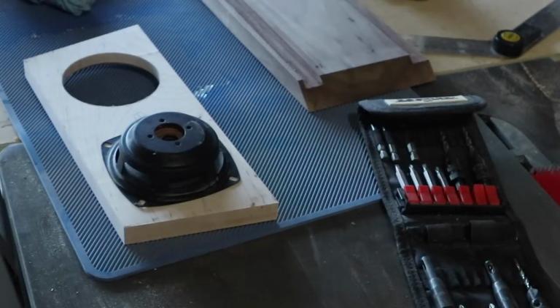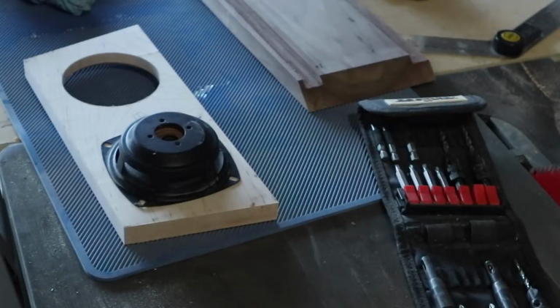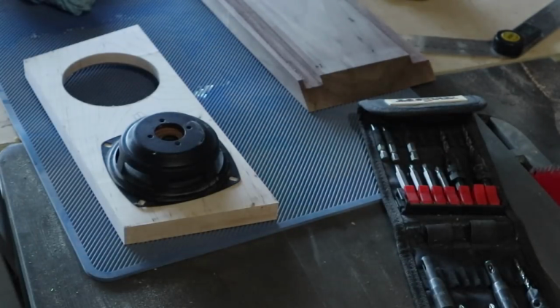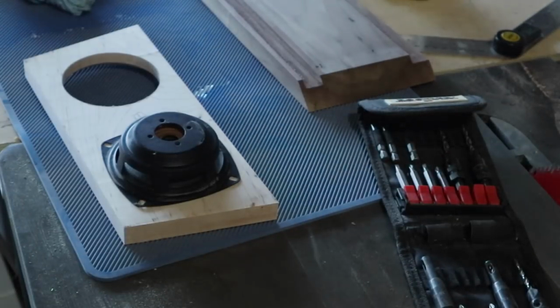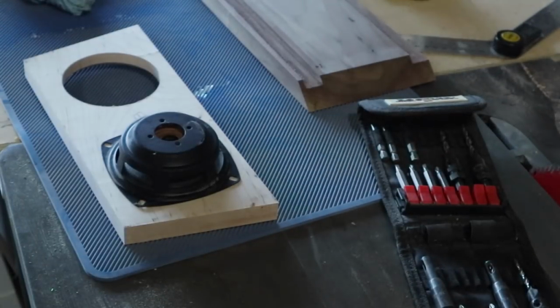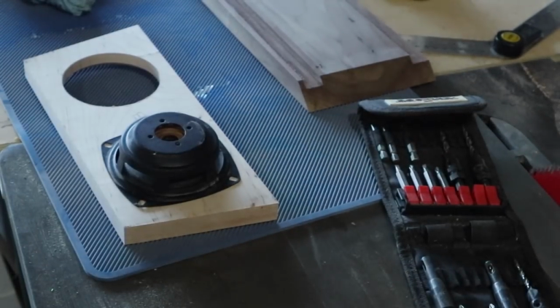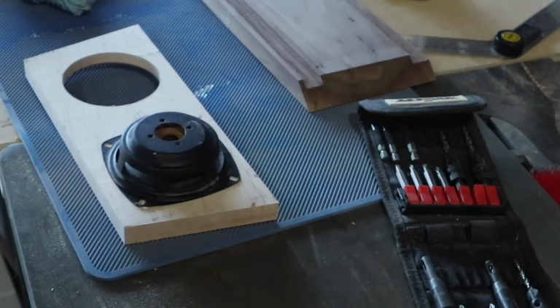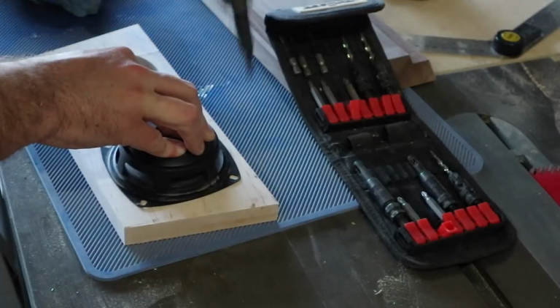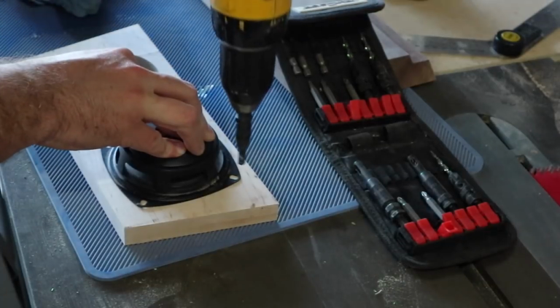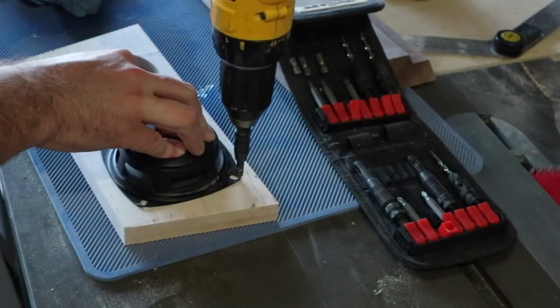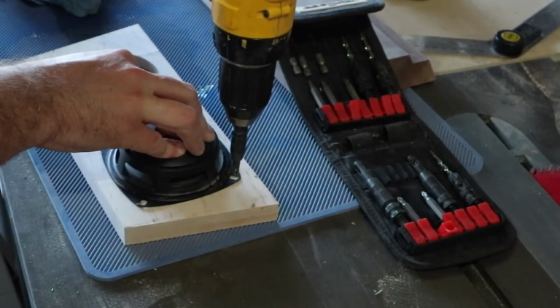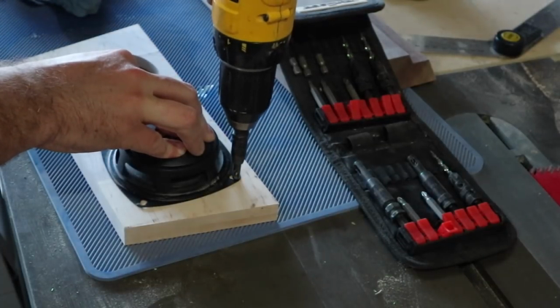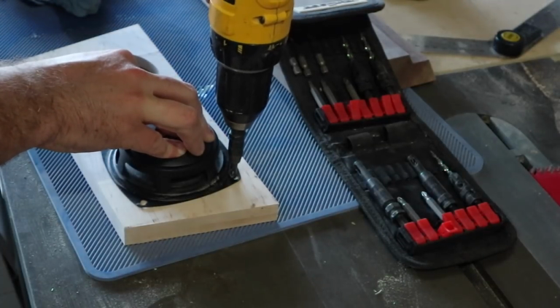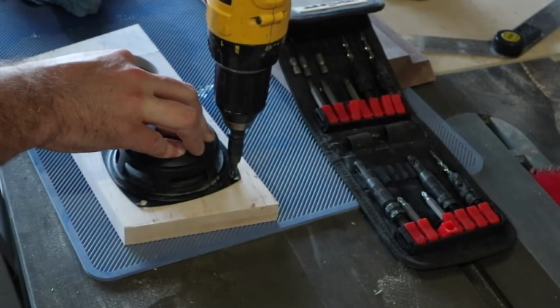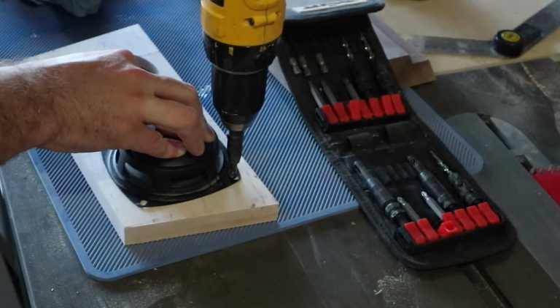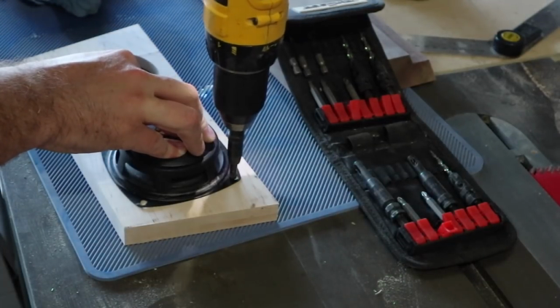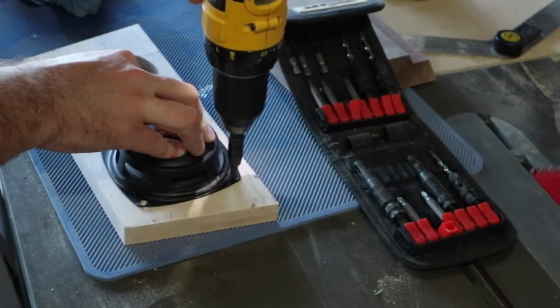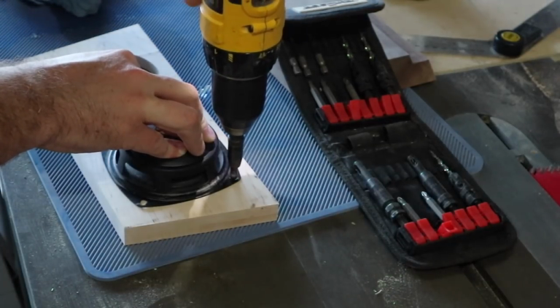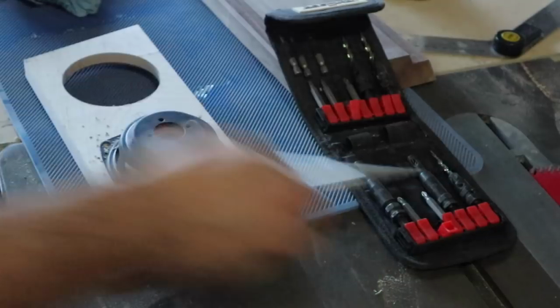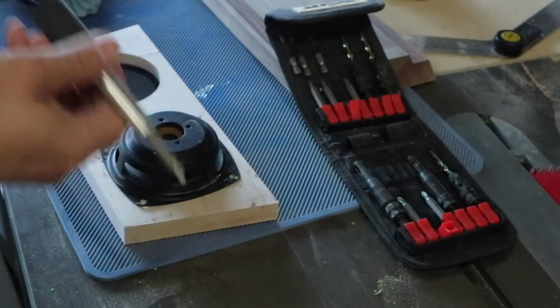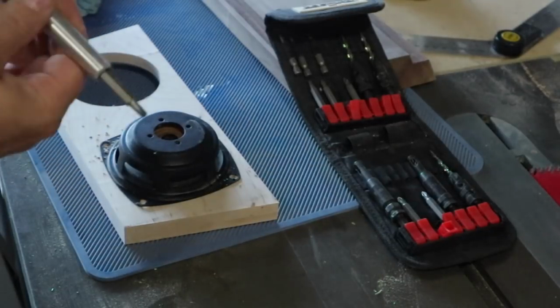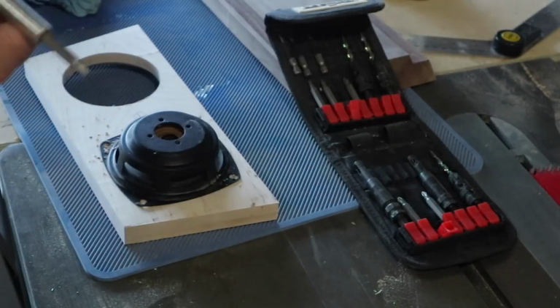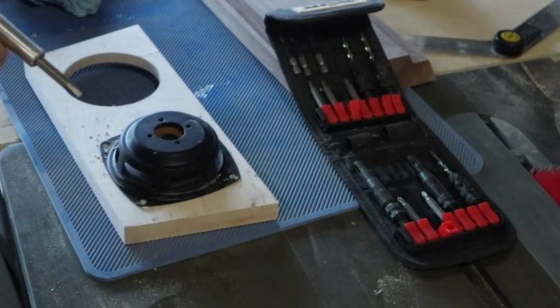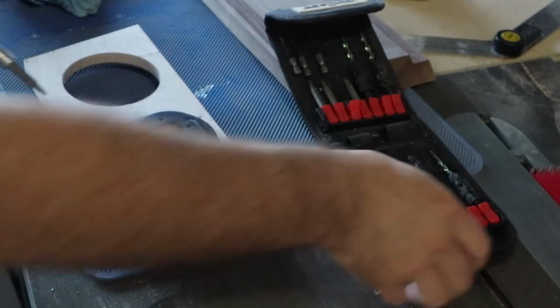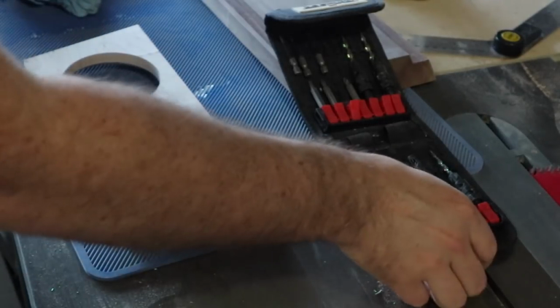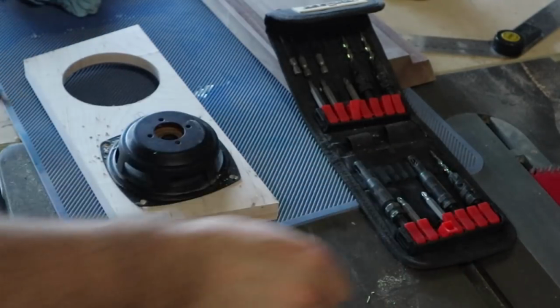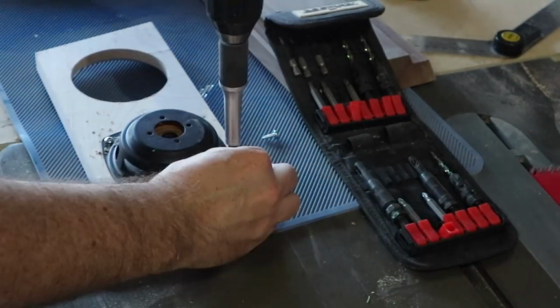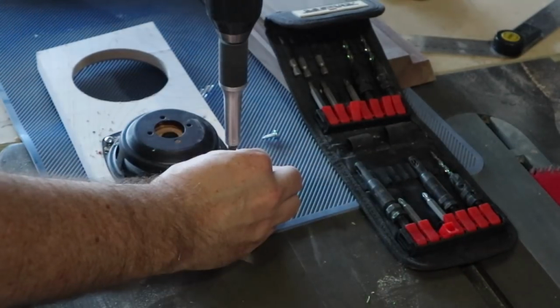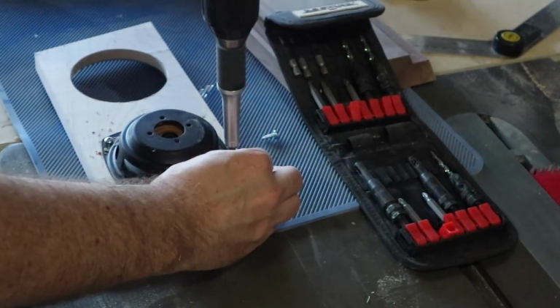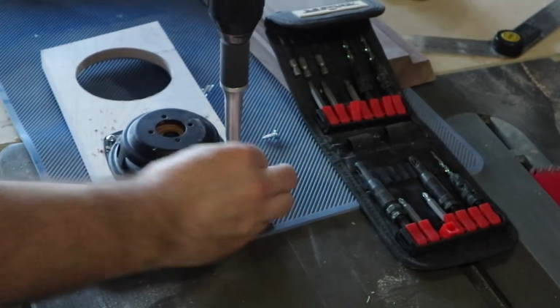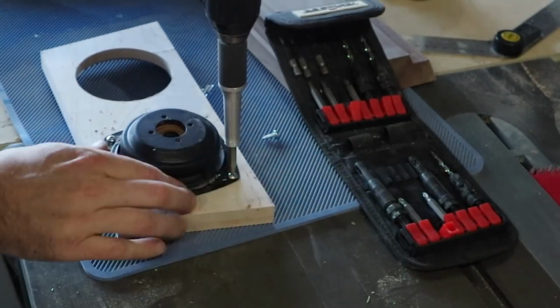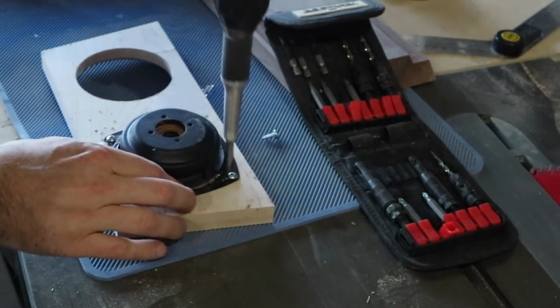Huge shout-out to Rockler. I met one of their team back at WorkbenchCon this year, and I explained what I was trying to do with this project. And without hesitation, they sent me a bunch of tools to help out with this build. So, thanks, Rockler.